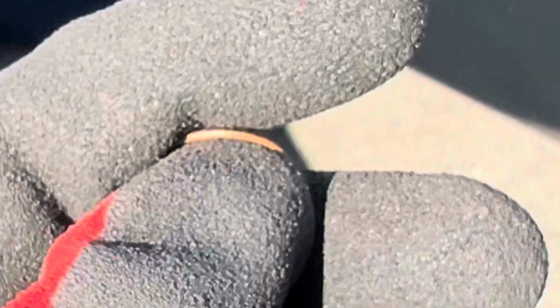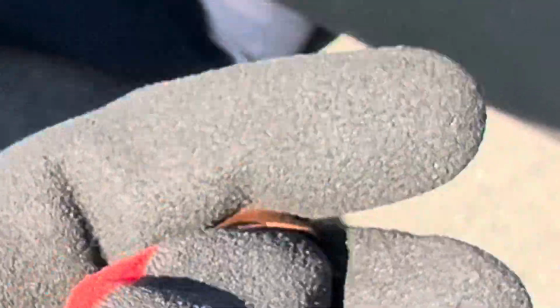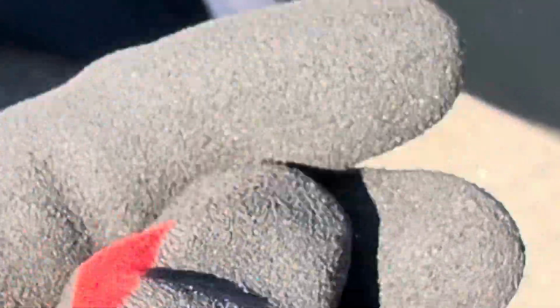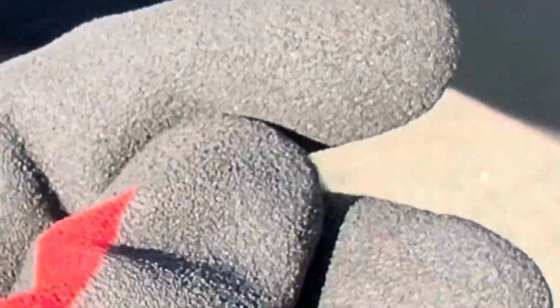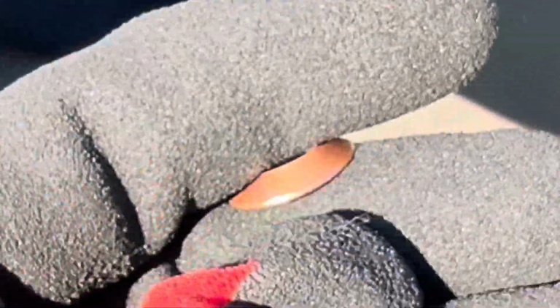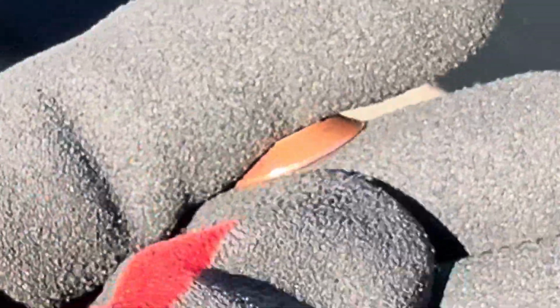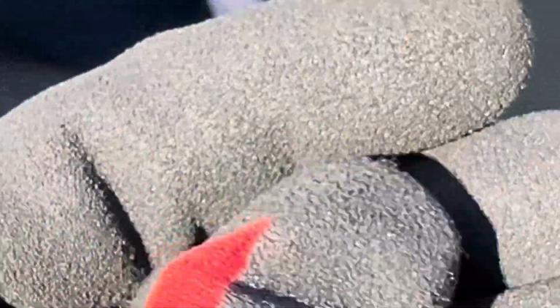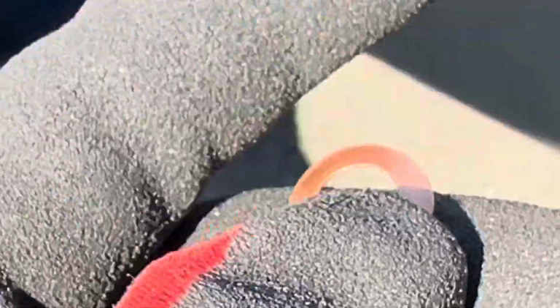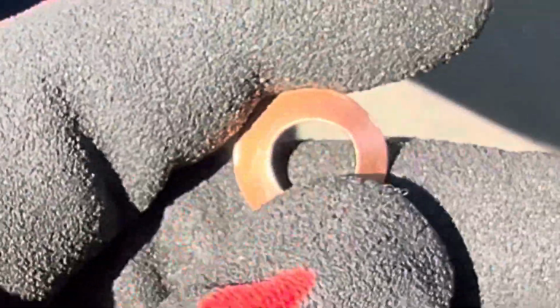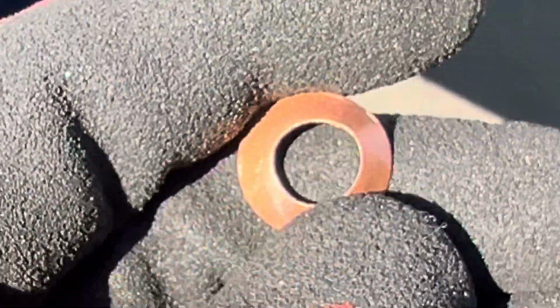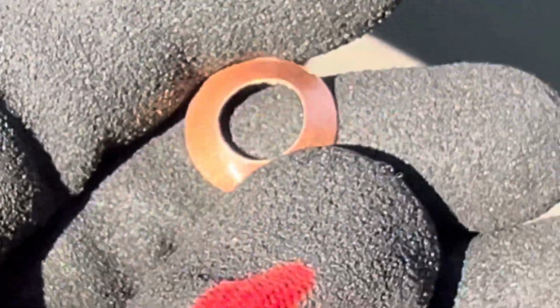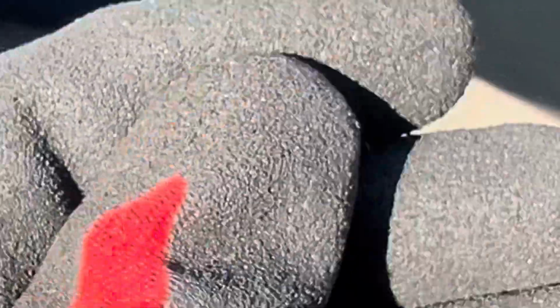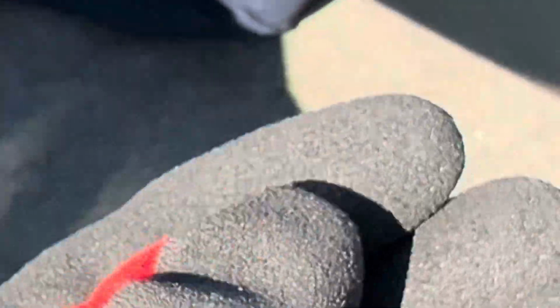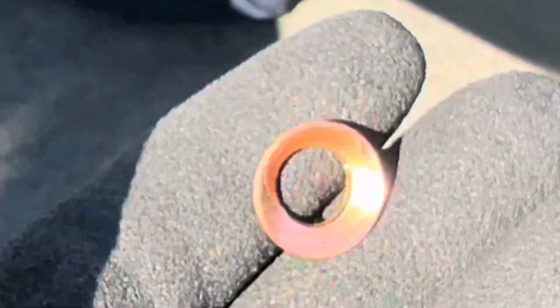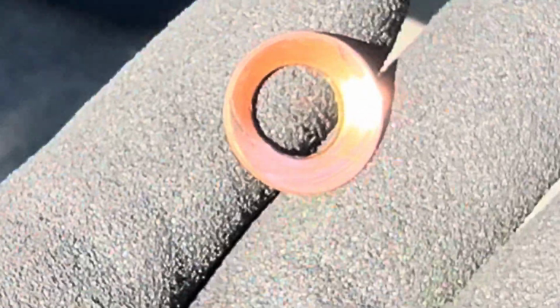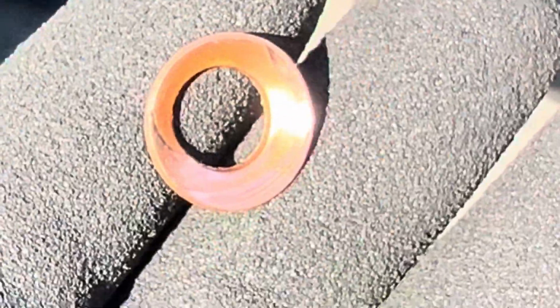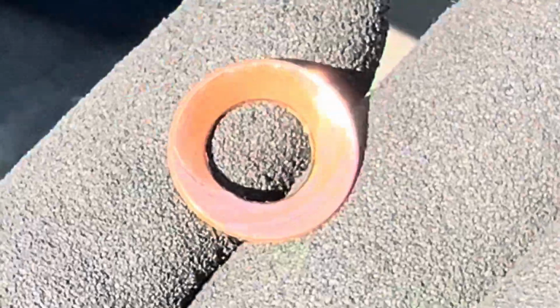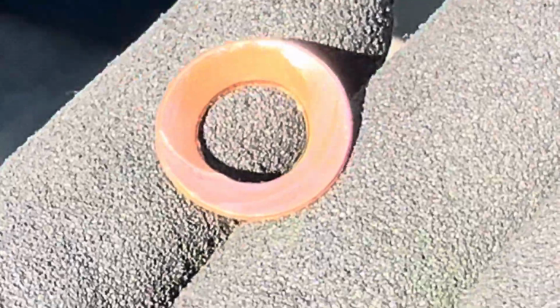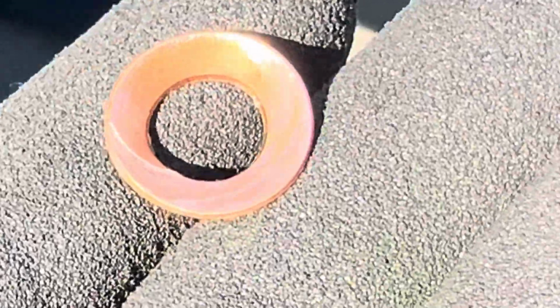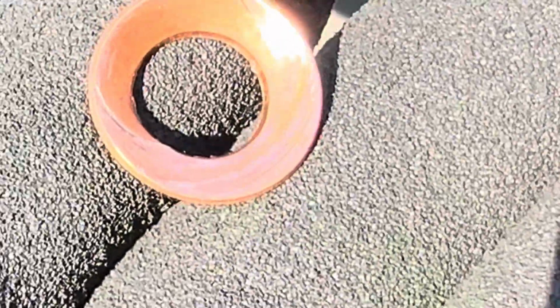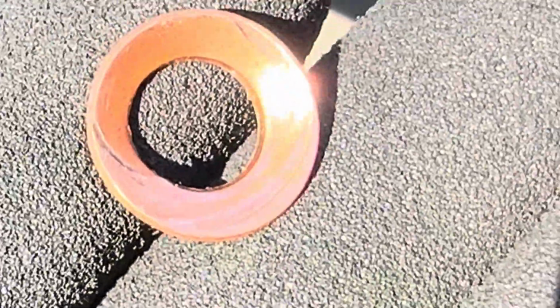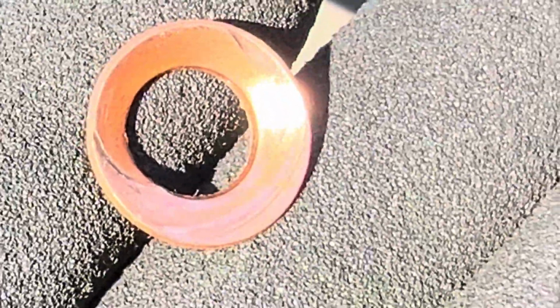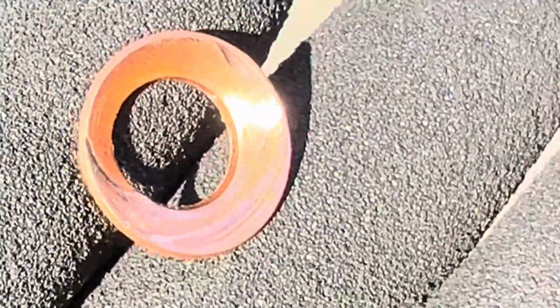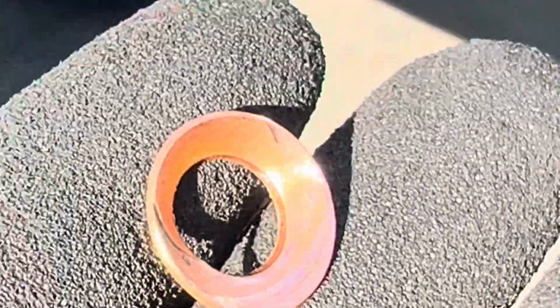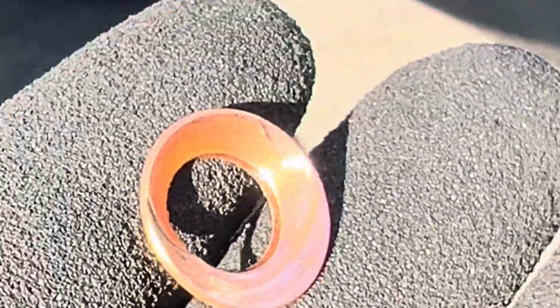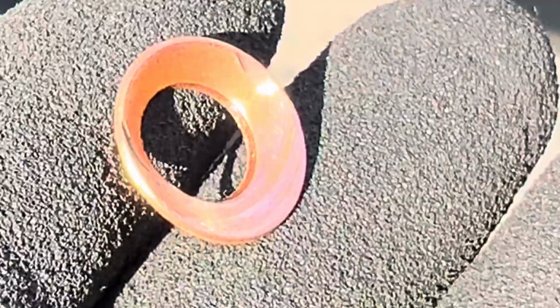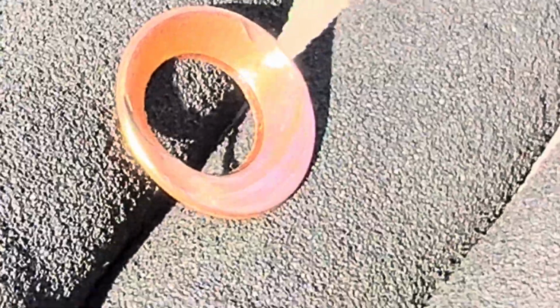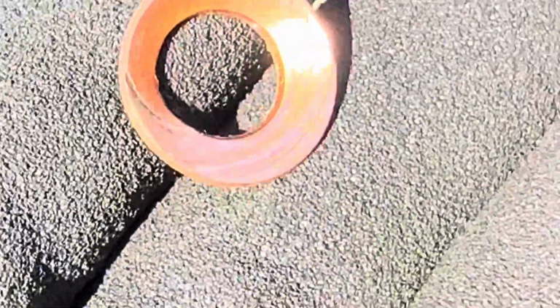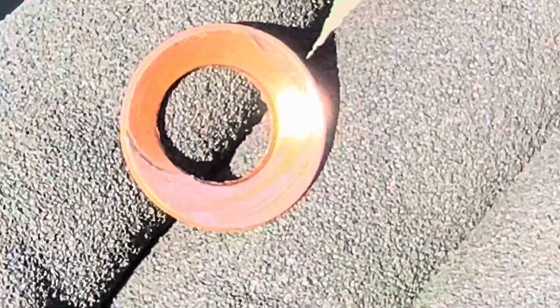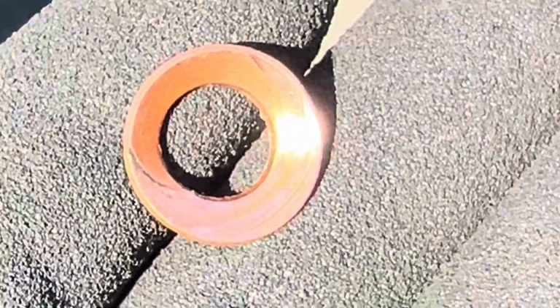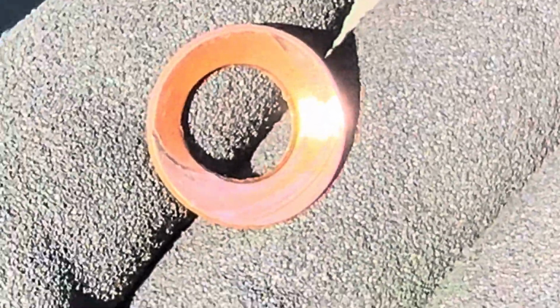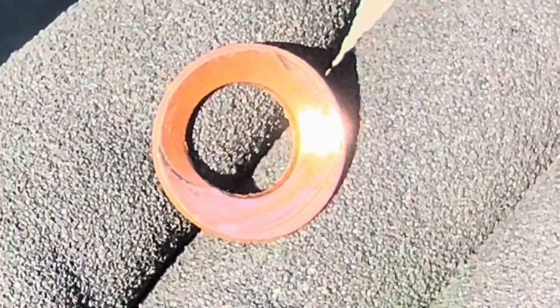He got a new gasket — not going to try to reuse the old one — got a new one and go at it again. We'll see what the outcome is.